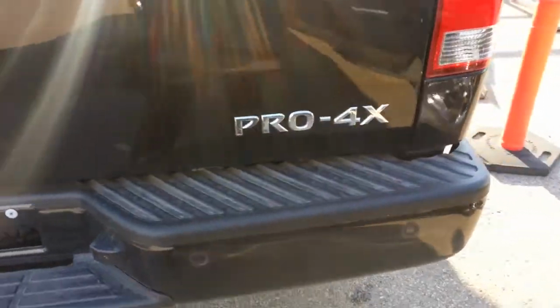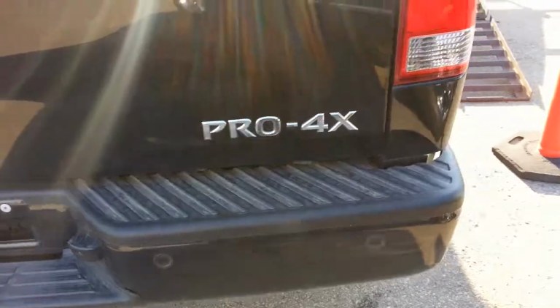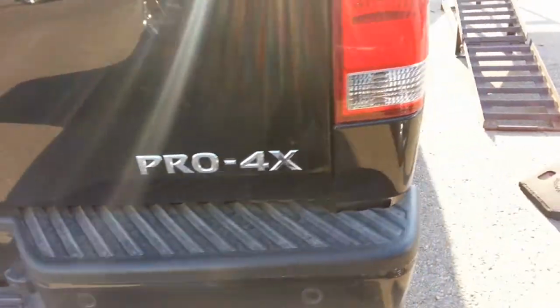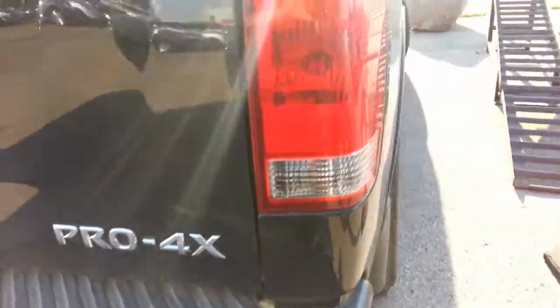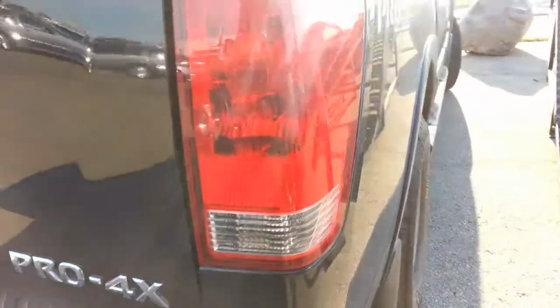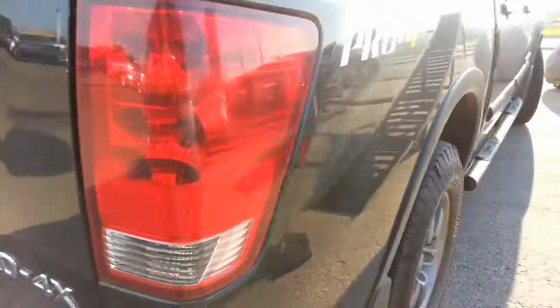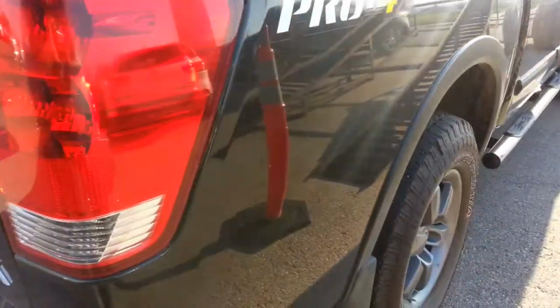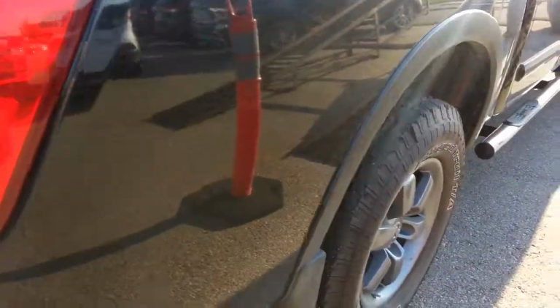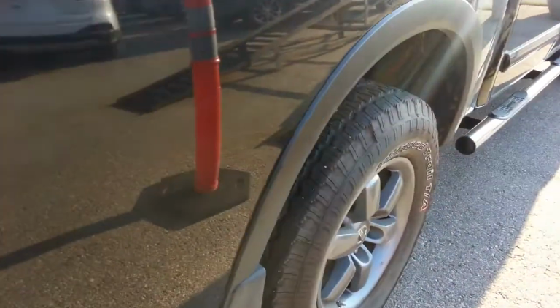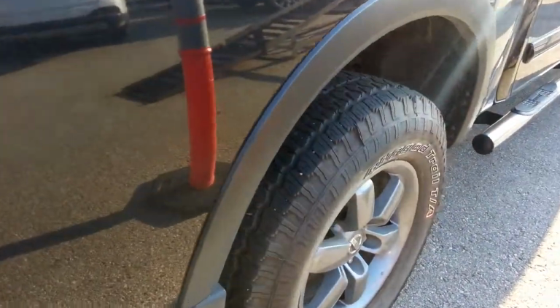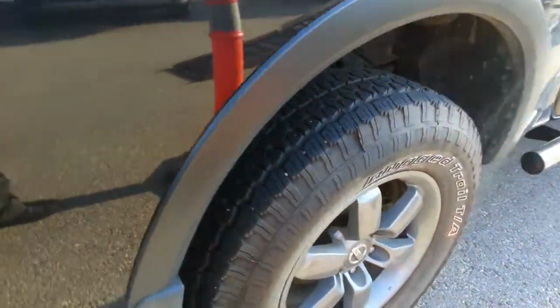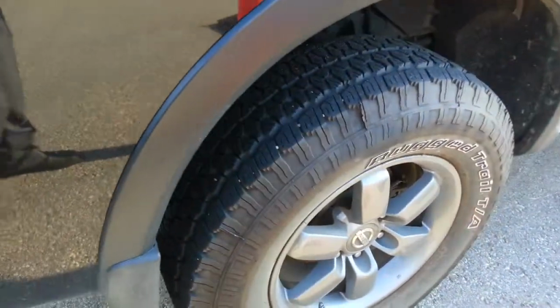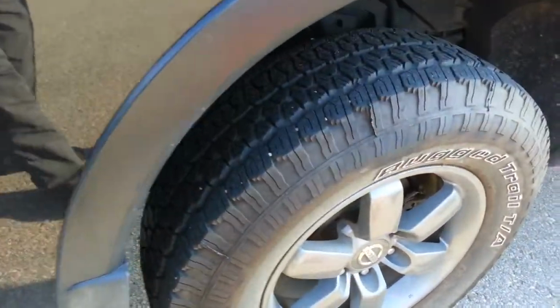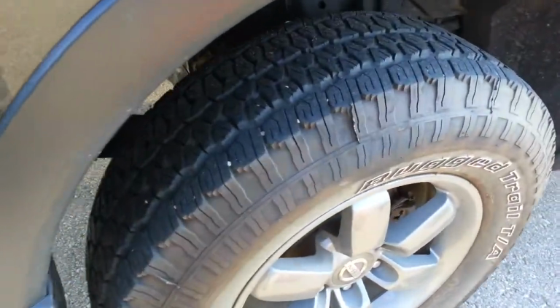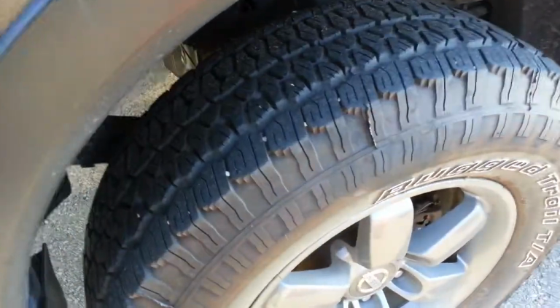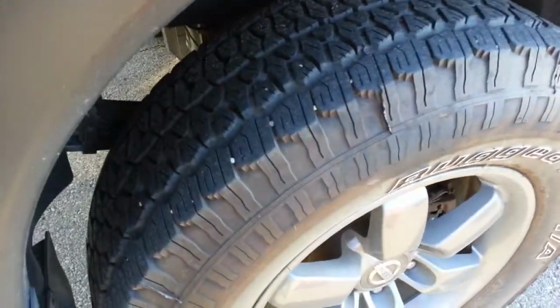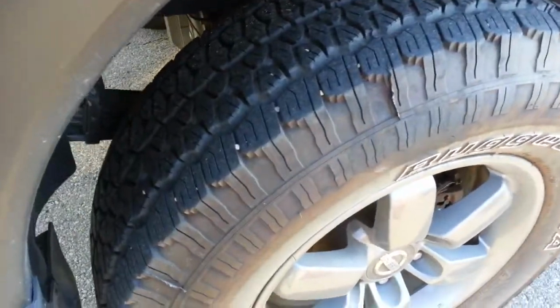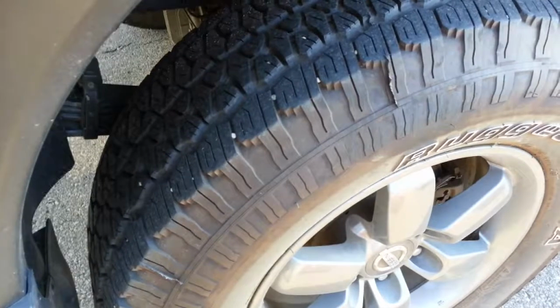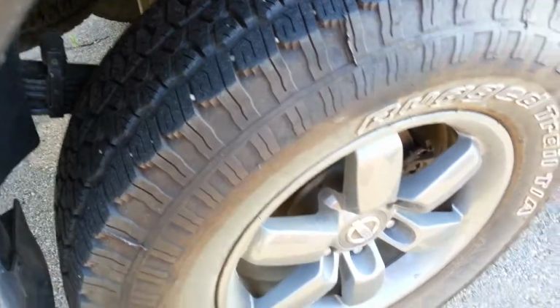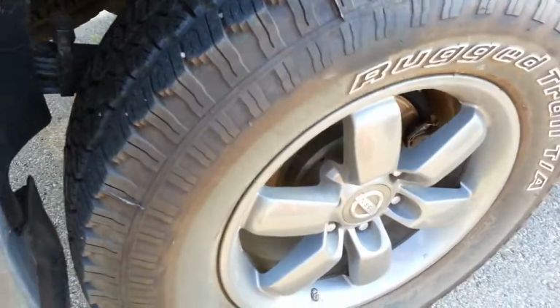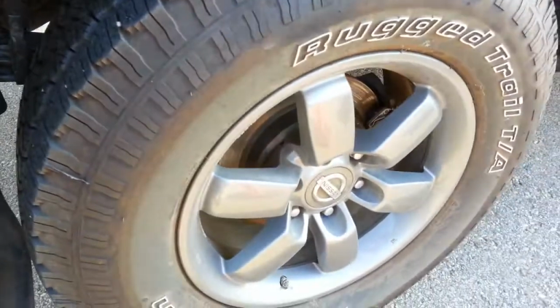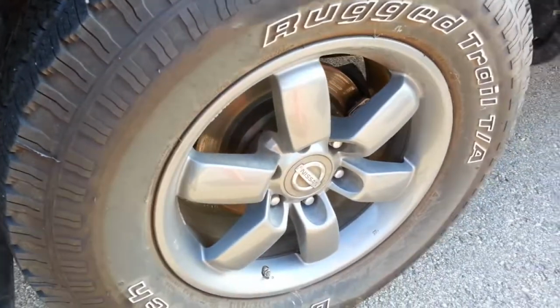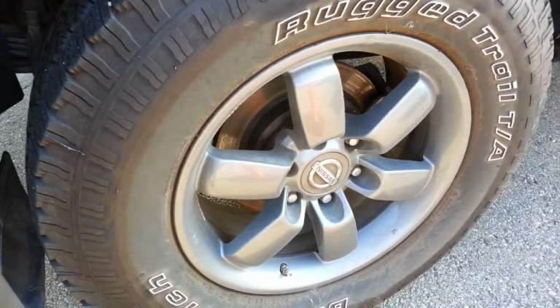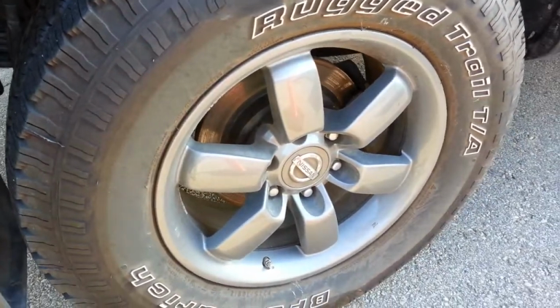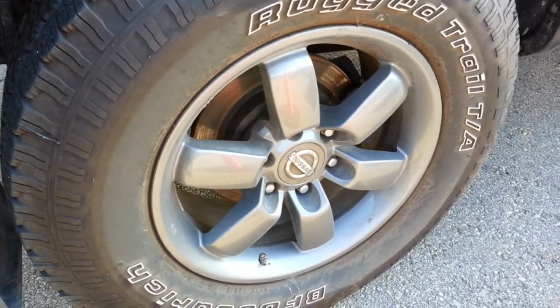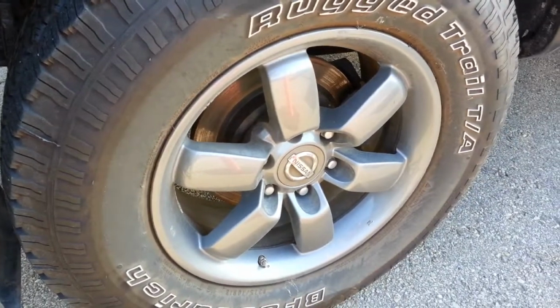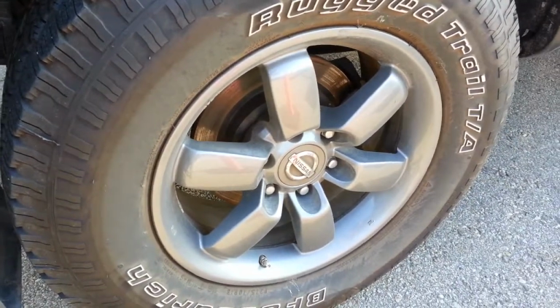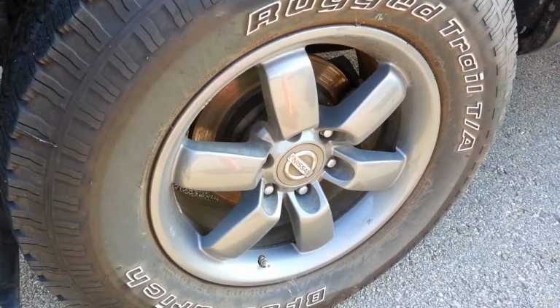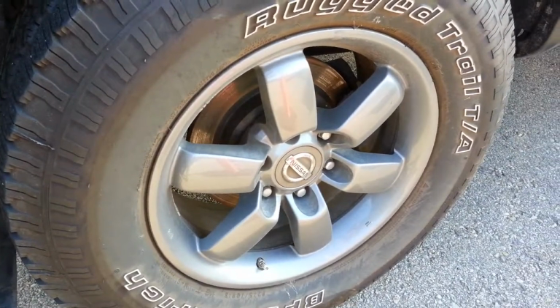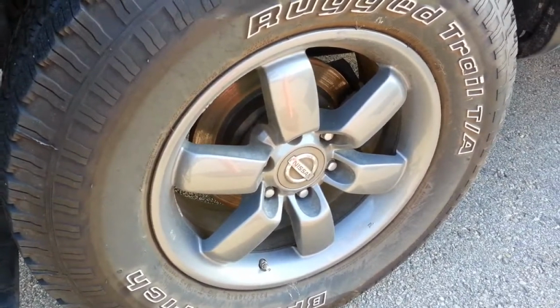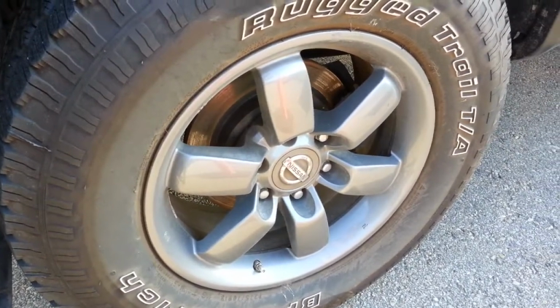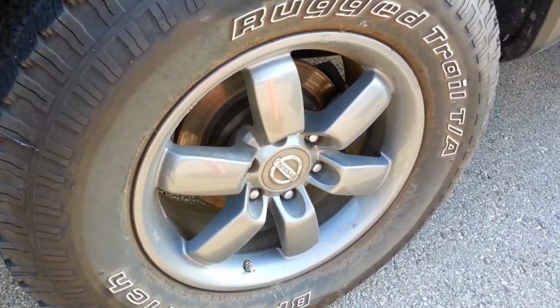The tires are almost brand new, nice Pro 4X rims — fantastic condition.